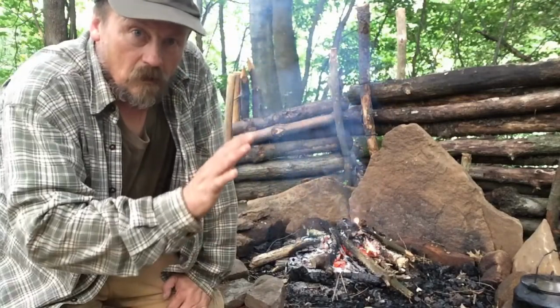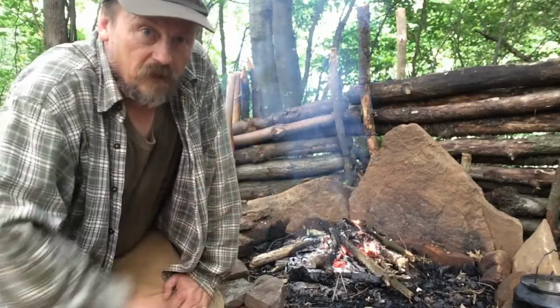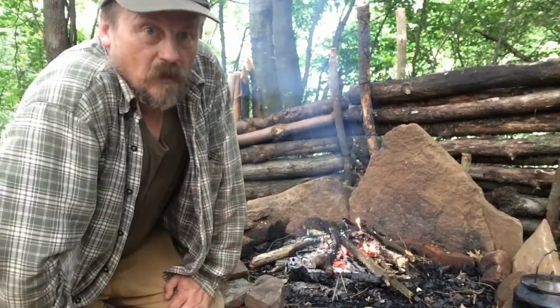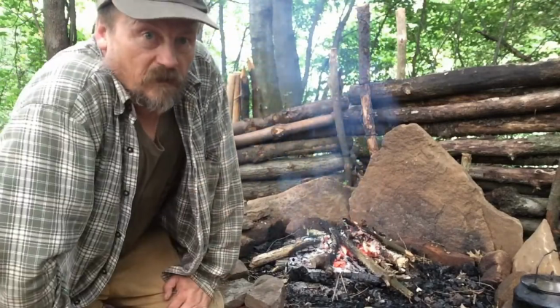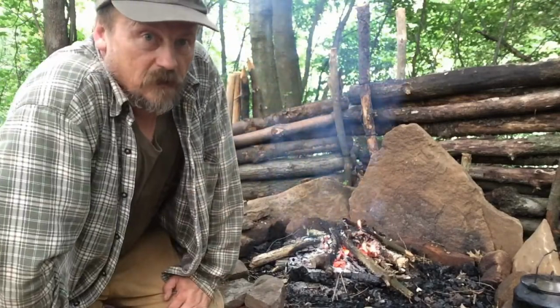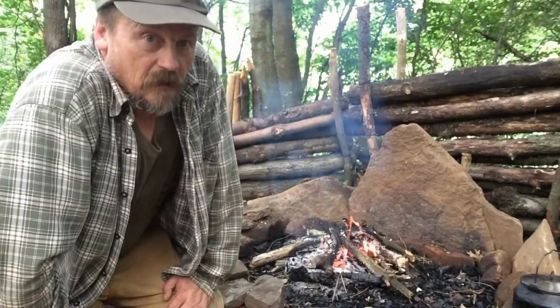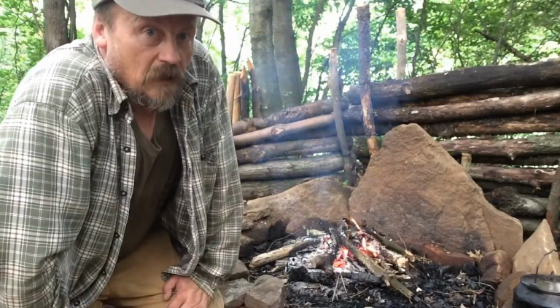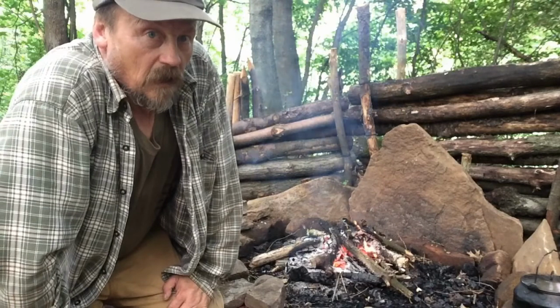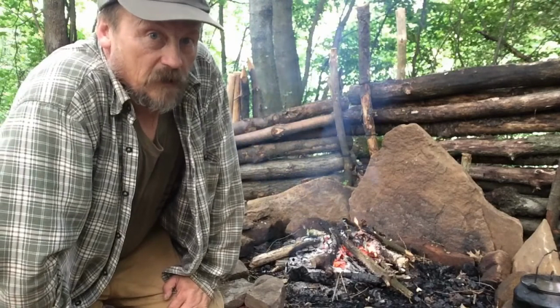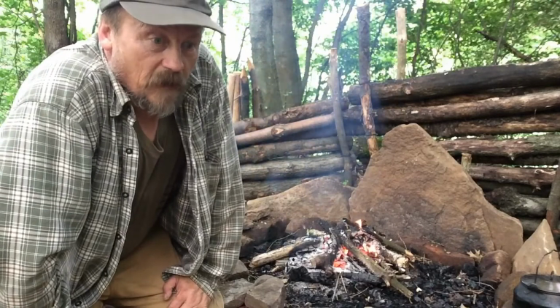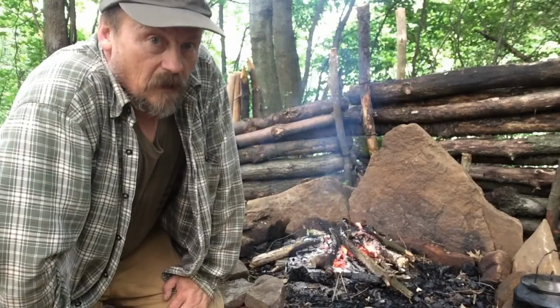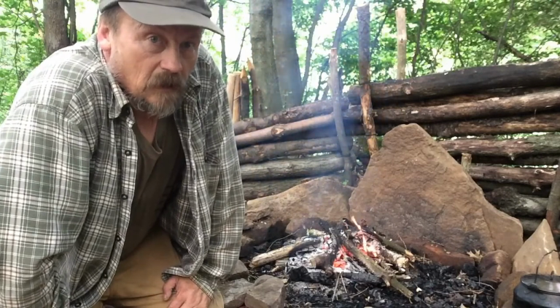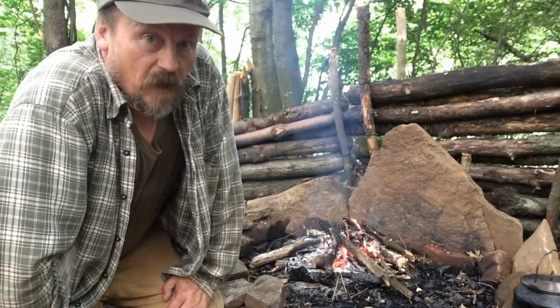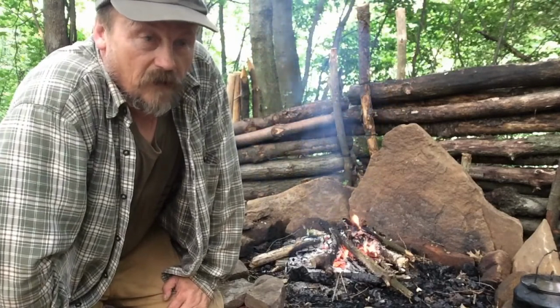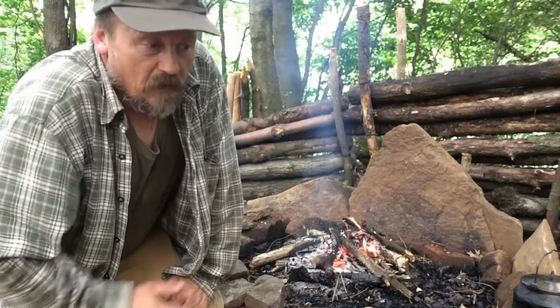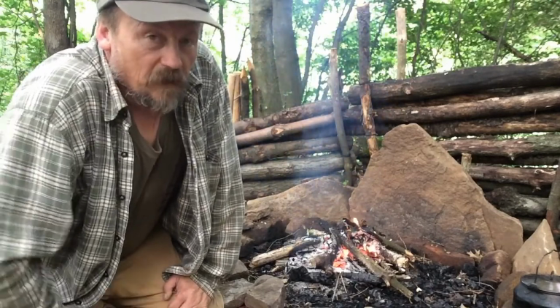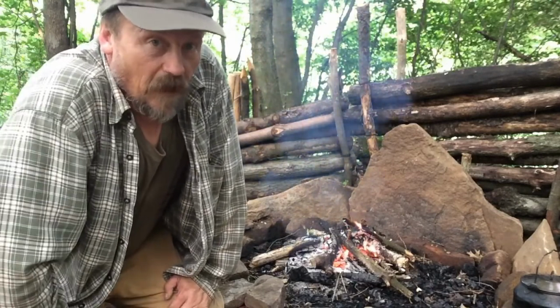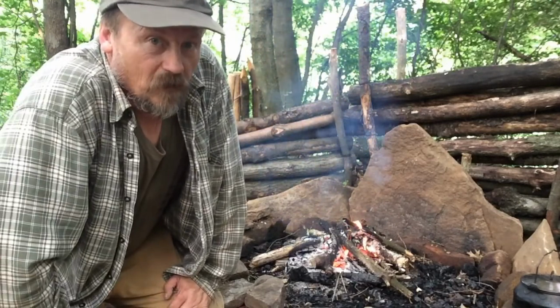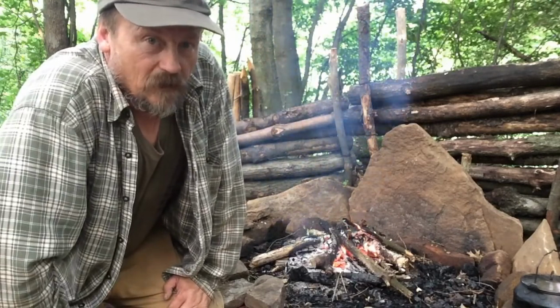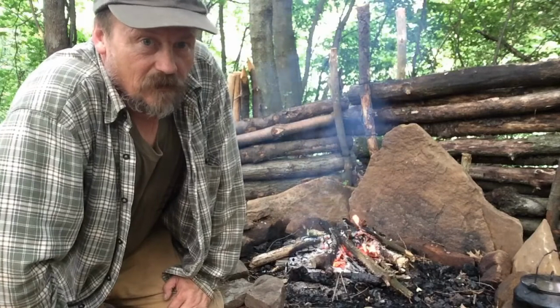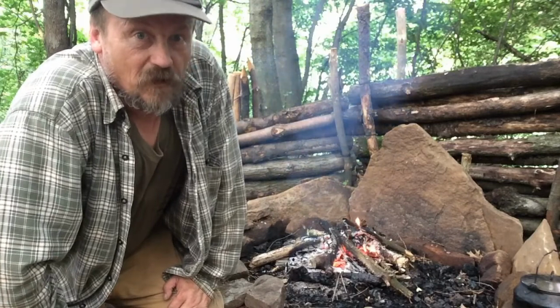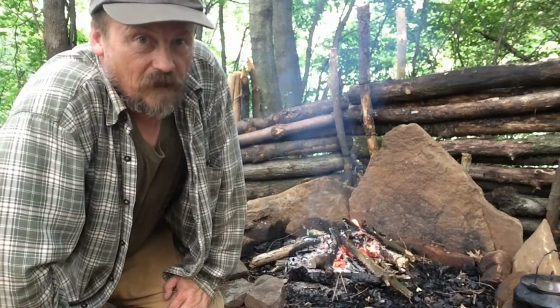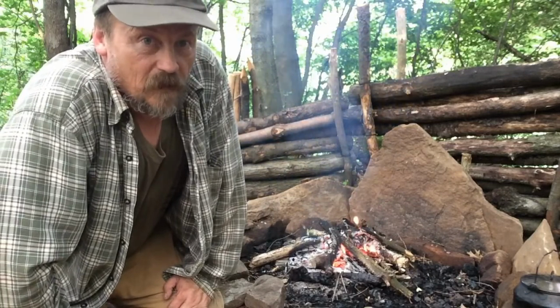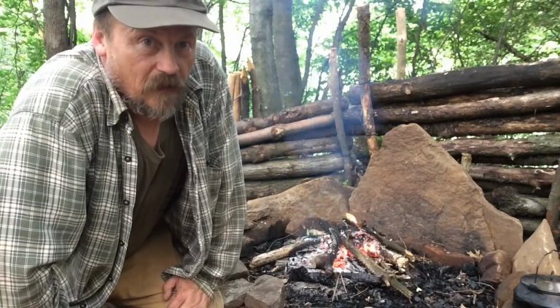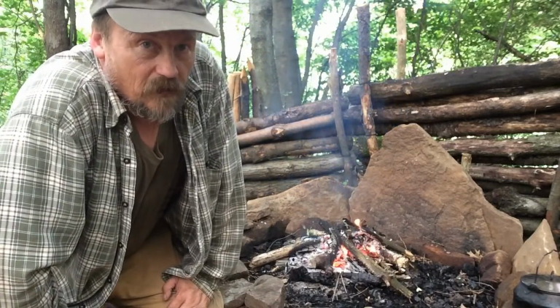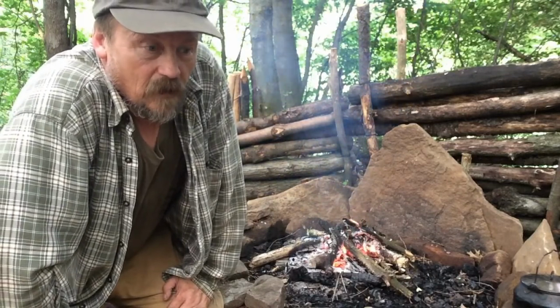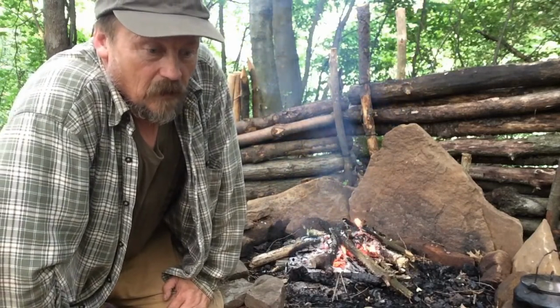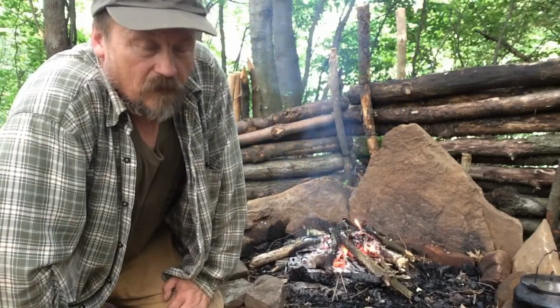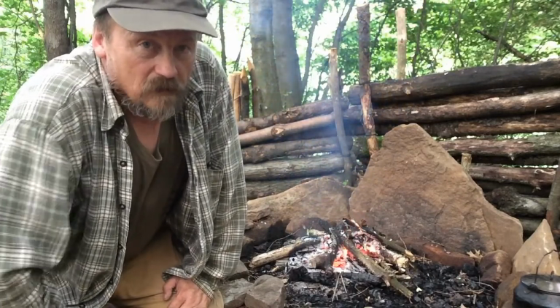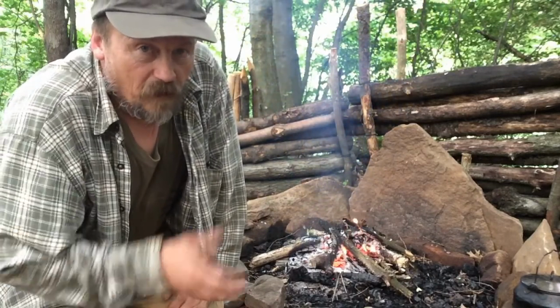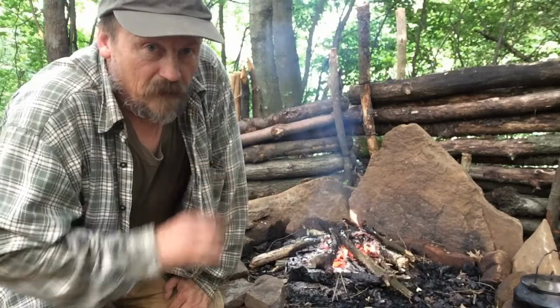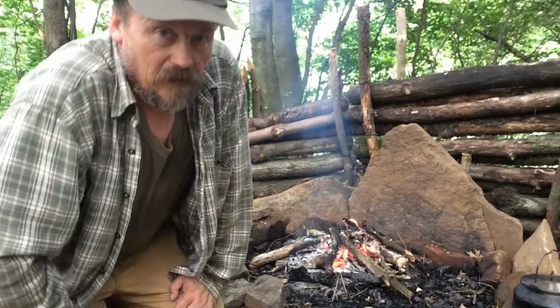Hey YouTube, how's everybody doing today? I thought I would try to make some bread. I've never made bread outdoors or even indoors for that matter, but I thought I'd give a kind of a bread biscuit thing a try.